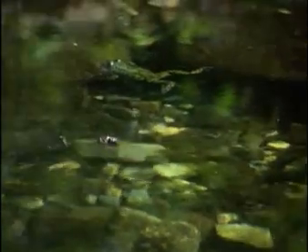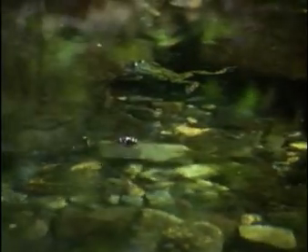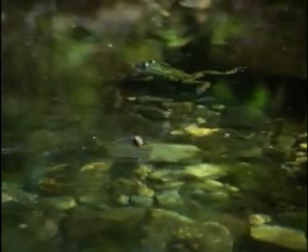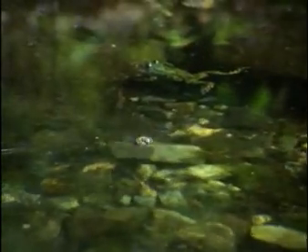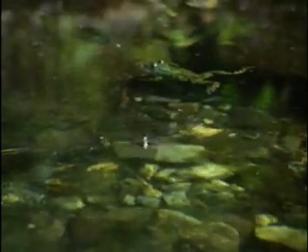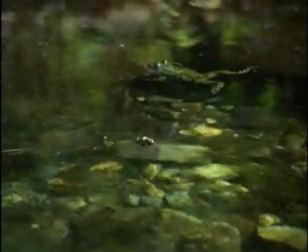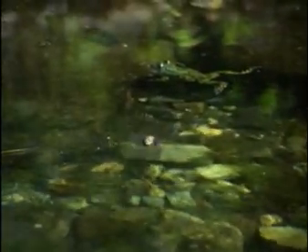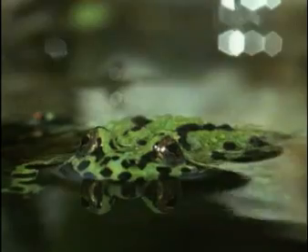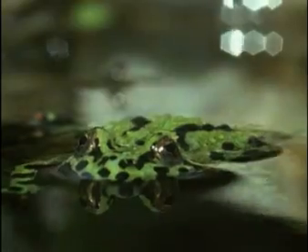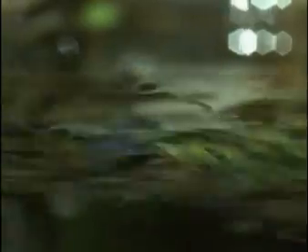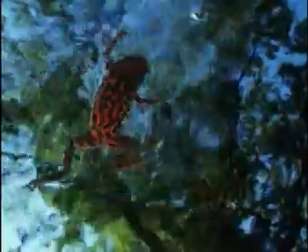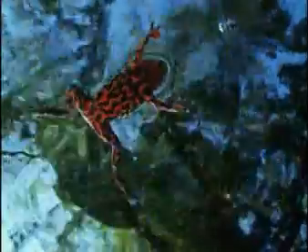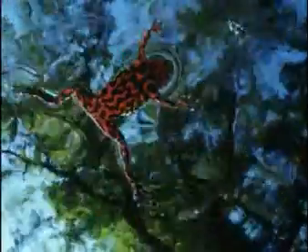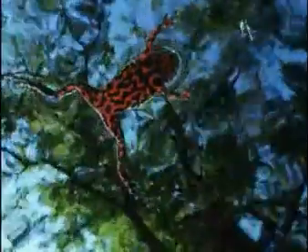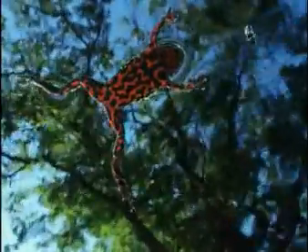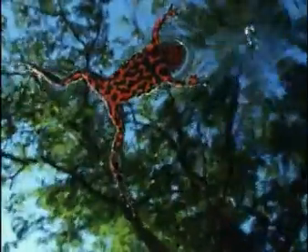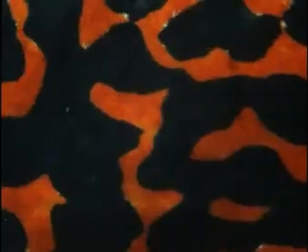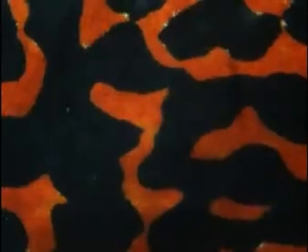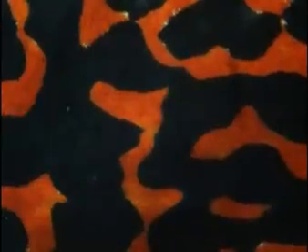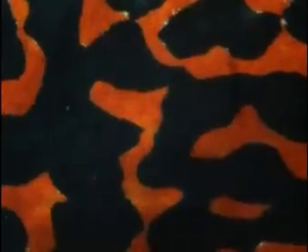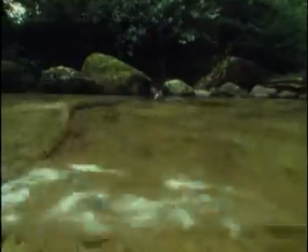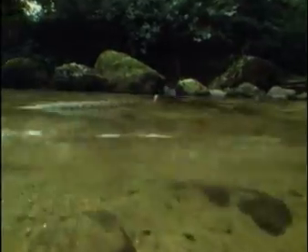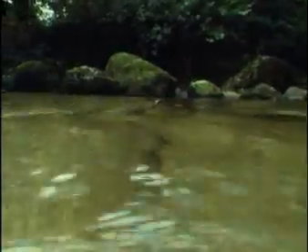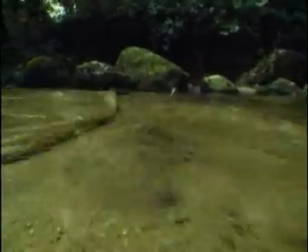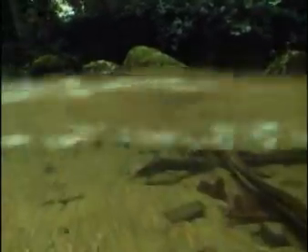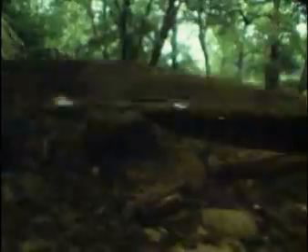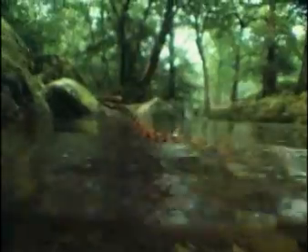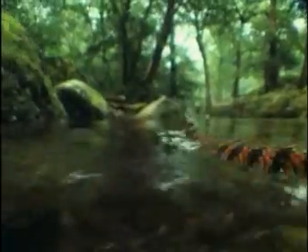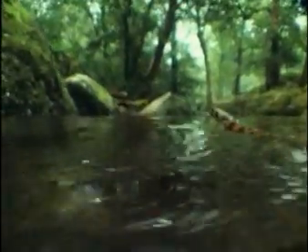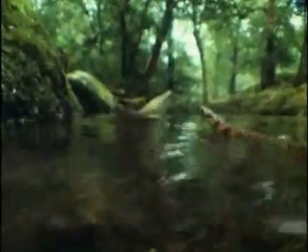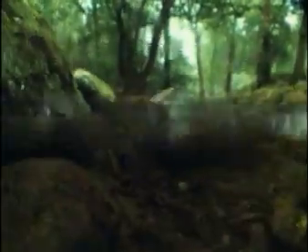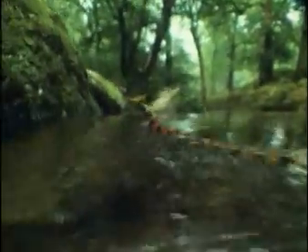Their green camouflage offers some protection, but an oriental fire-bellied toad has an extra defence. Still, with a tiger snake in the neighbourhood, it pays to lie low.